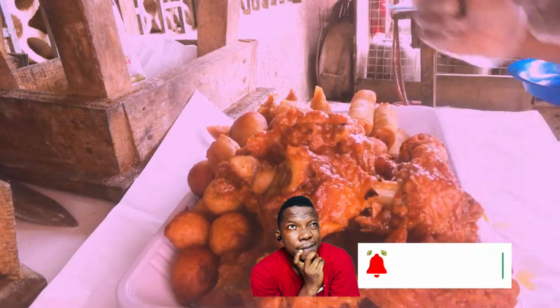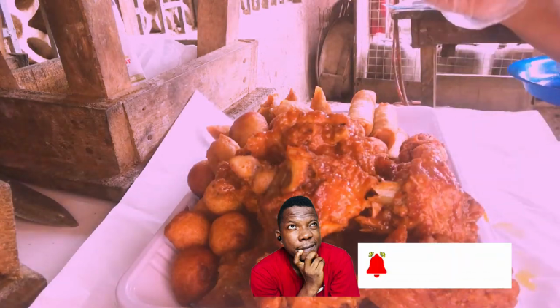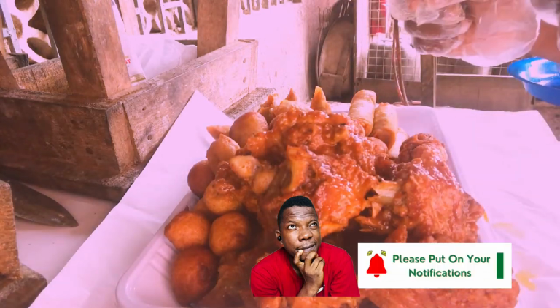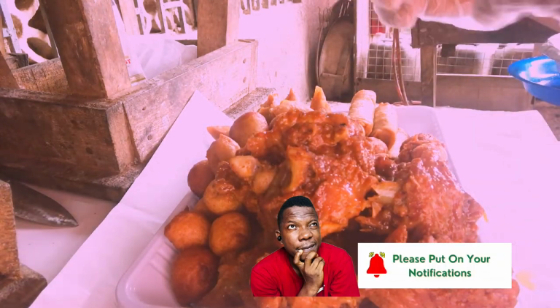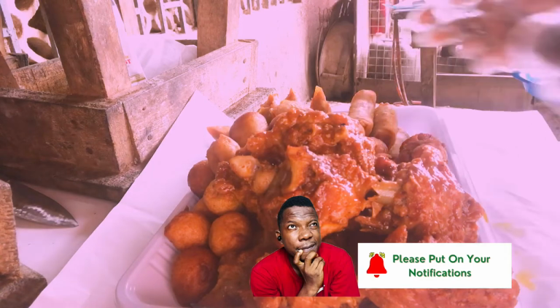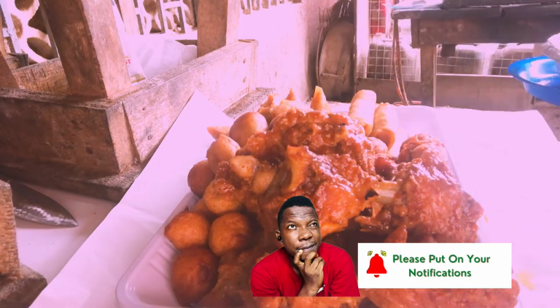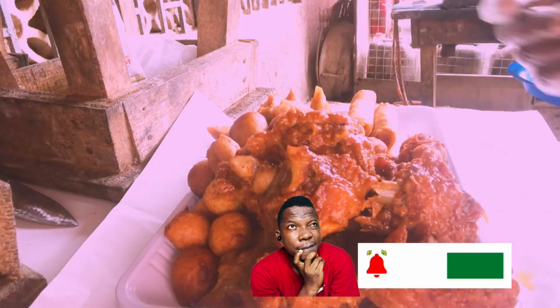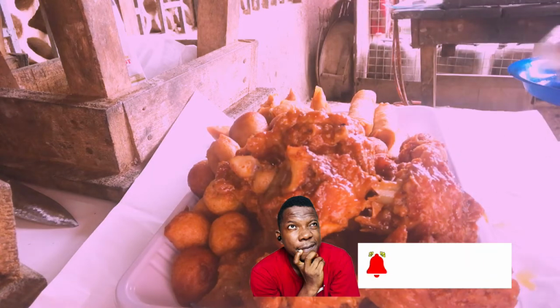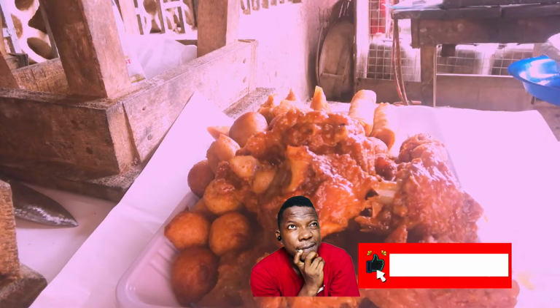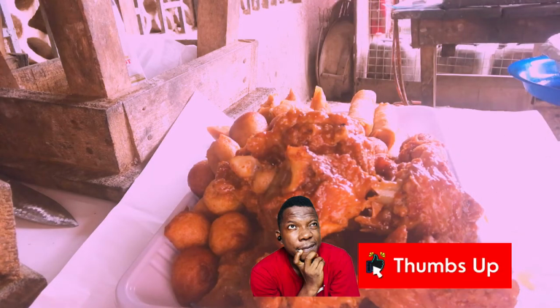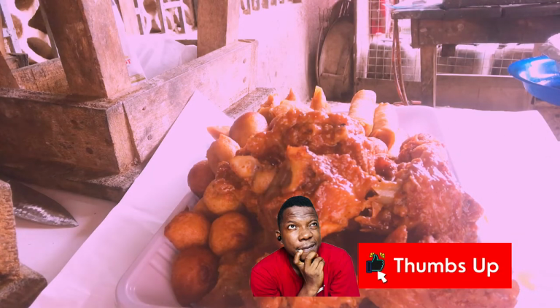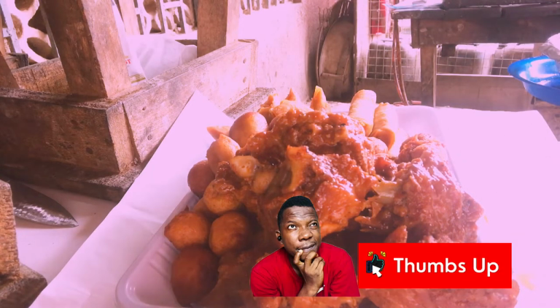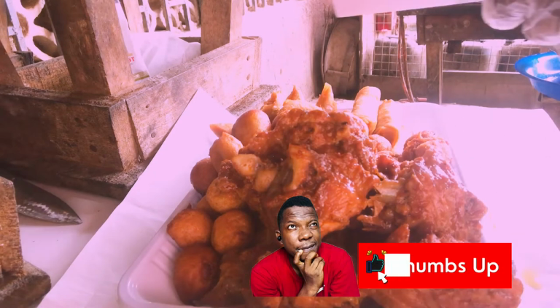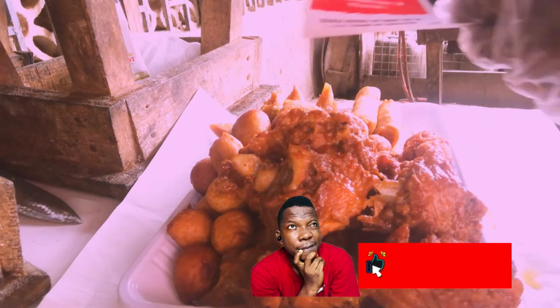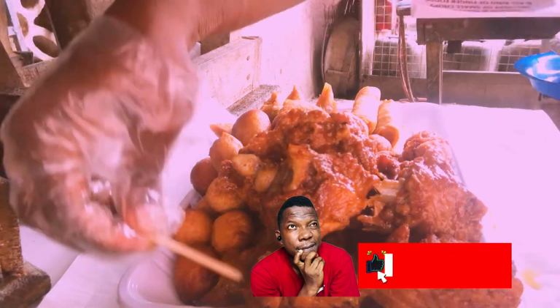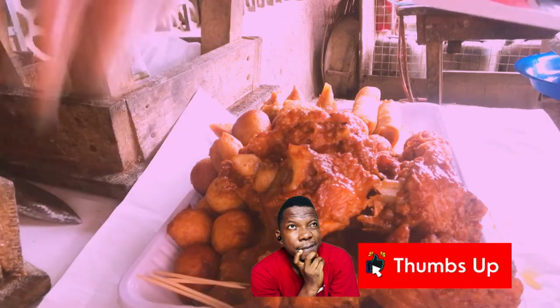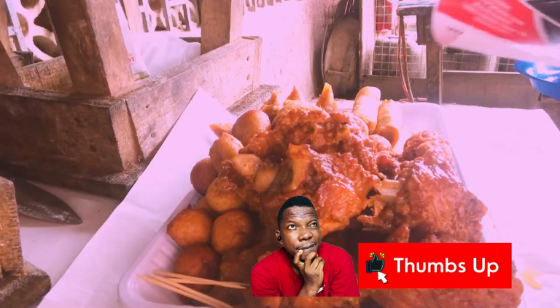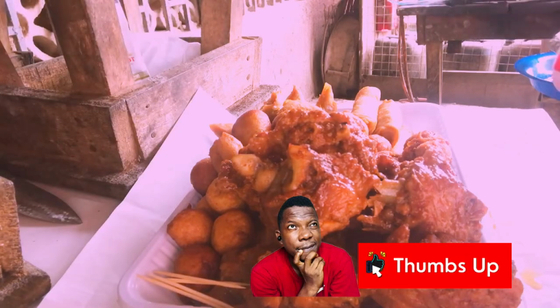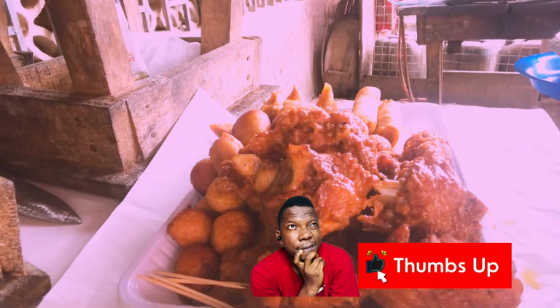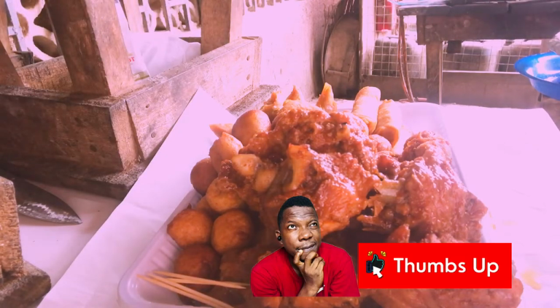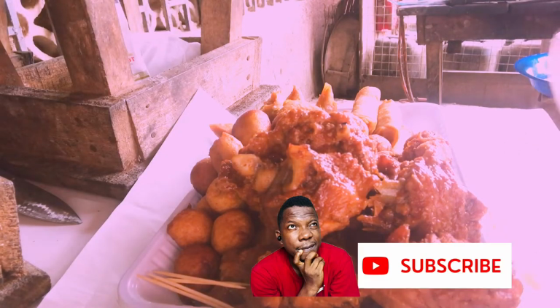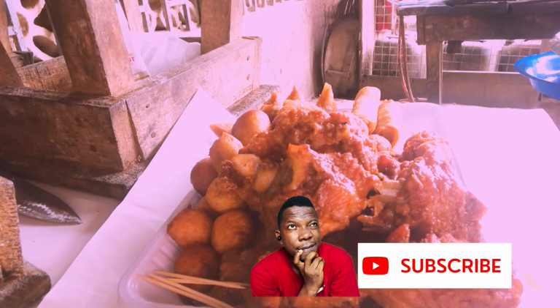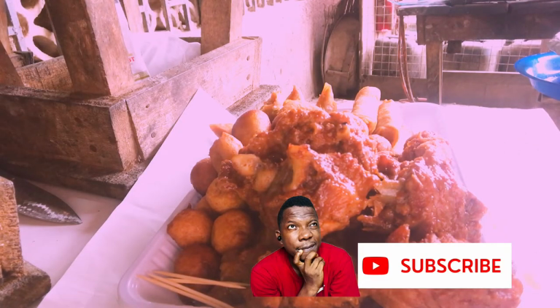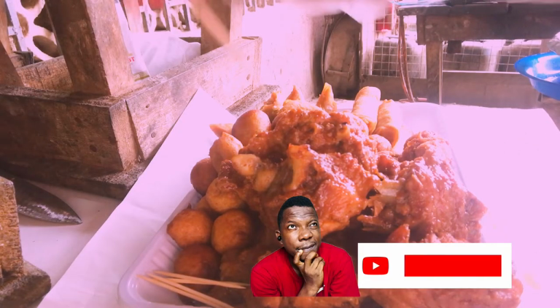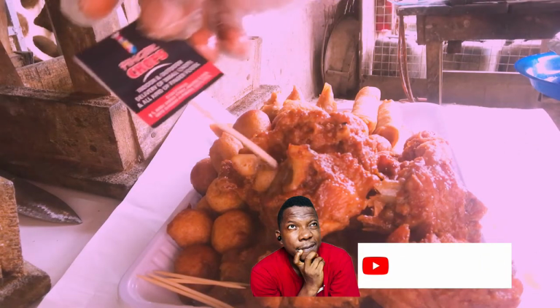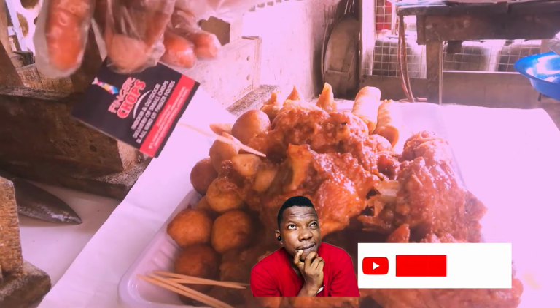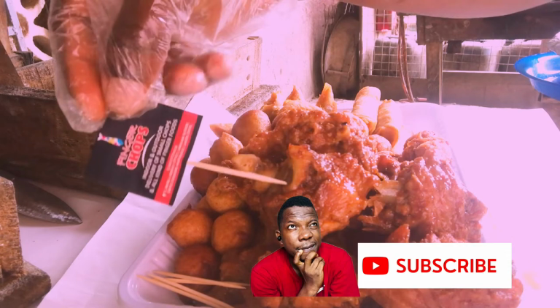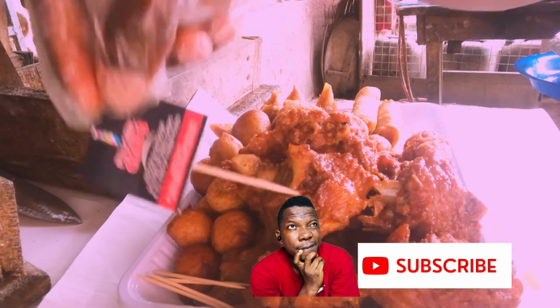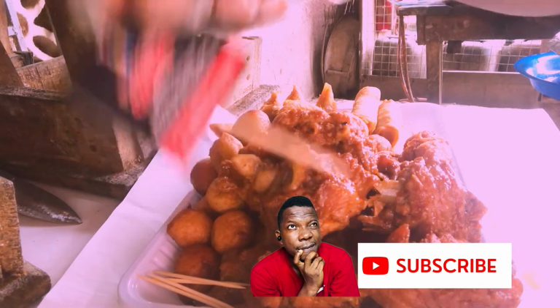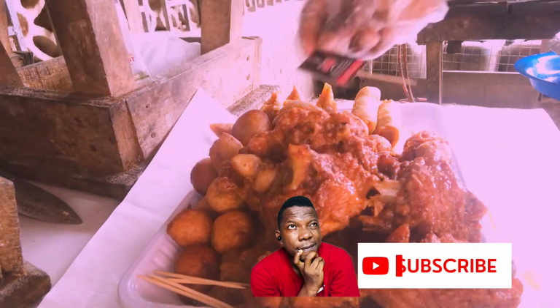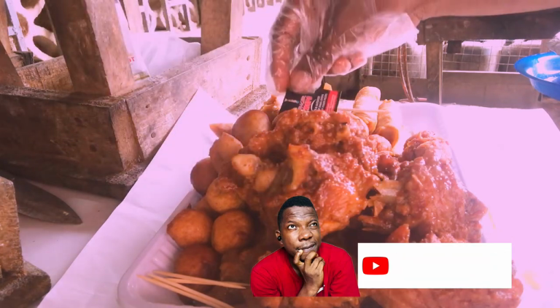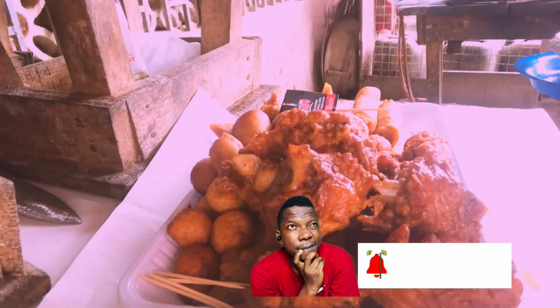We'll put toothpicks, then we'll wrap it. Just put toothpicks by the sides like this. And if you have branded toothpicks and still want to add something to indicate that this is your brand, just put it in.